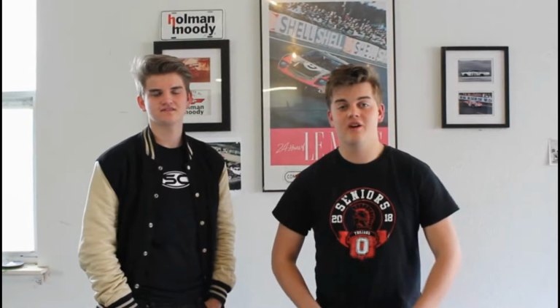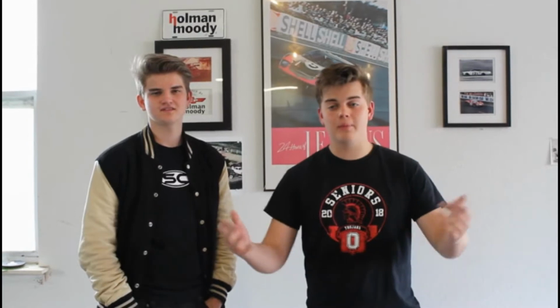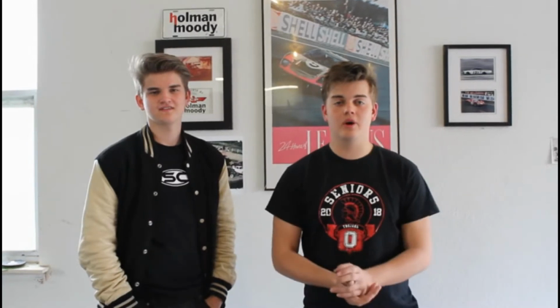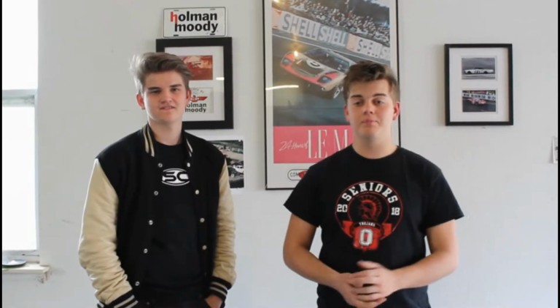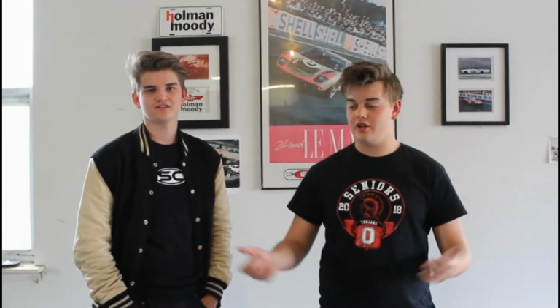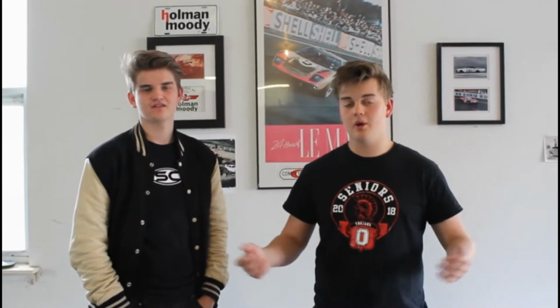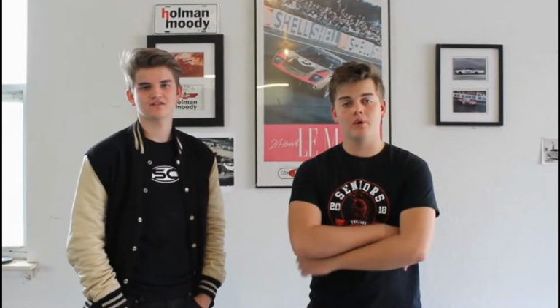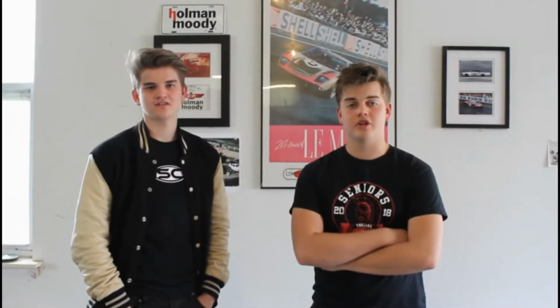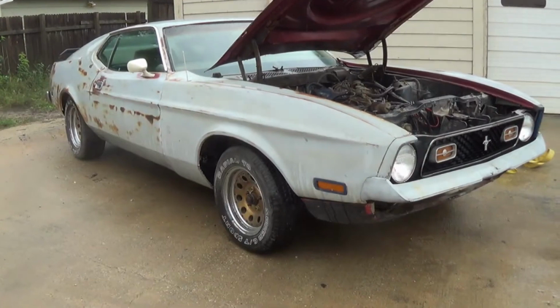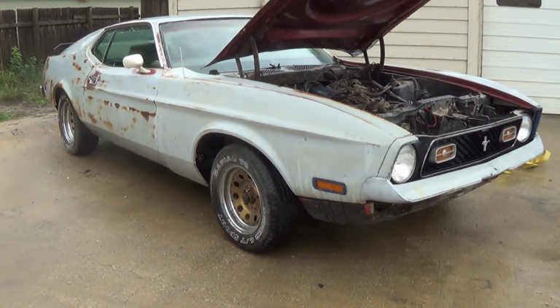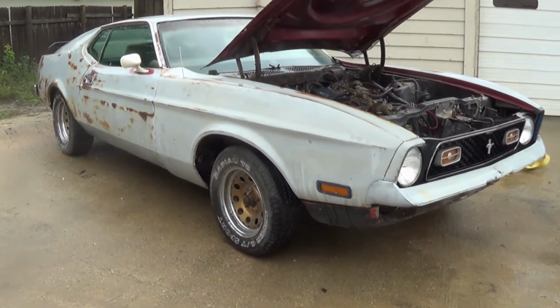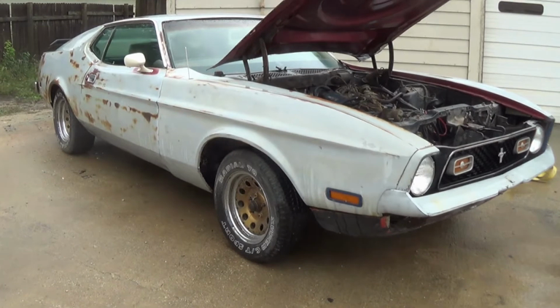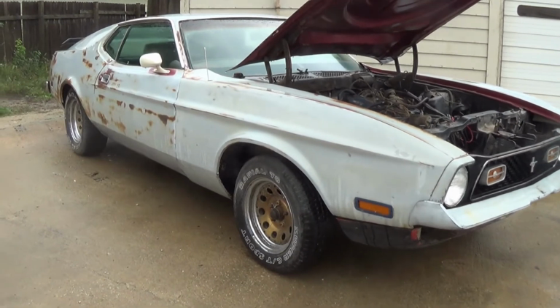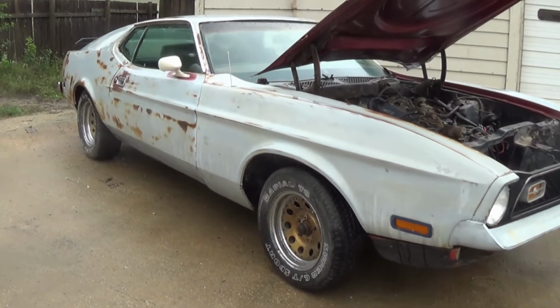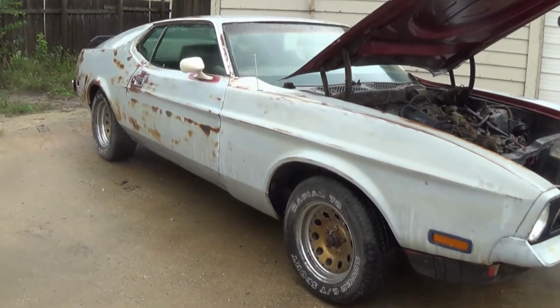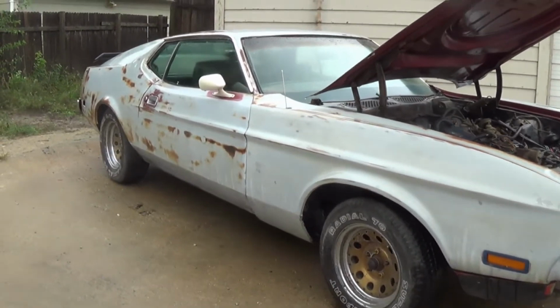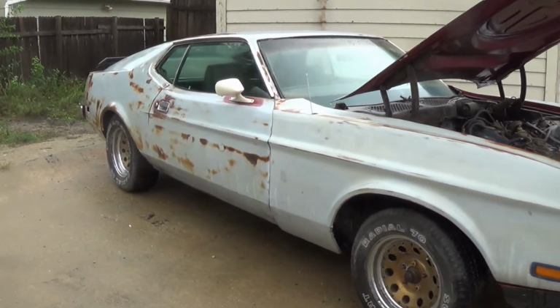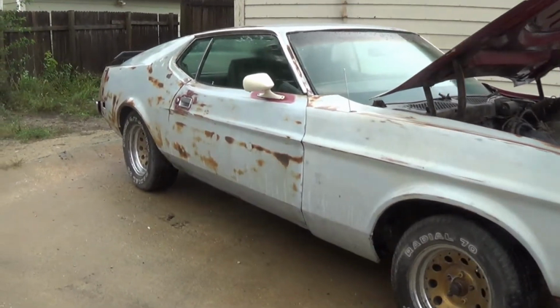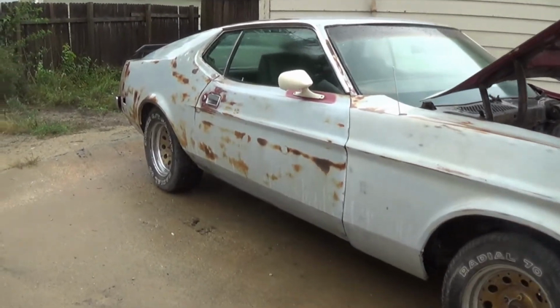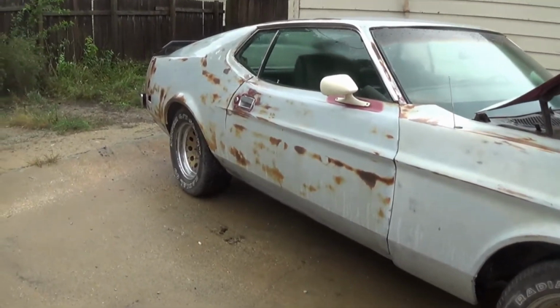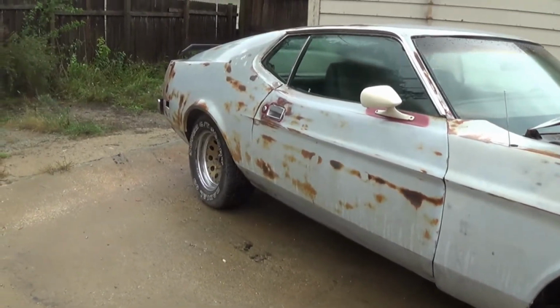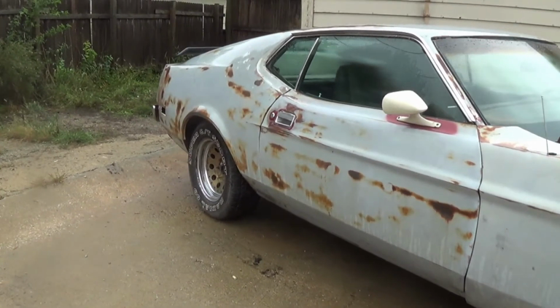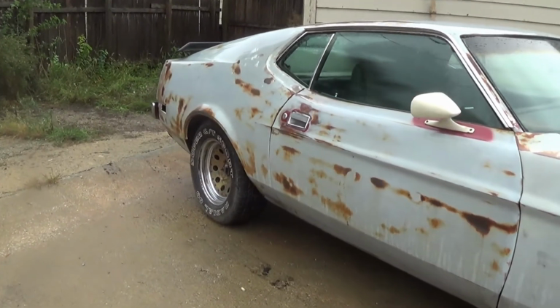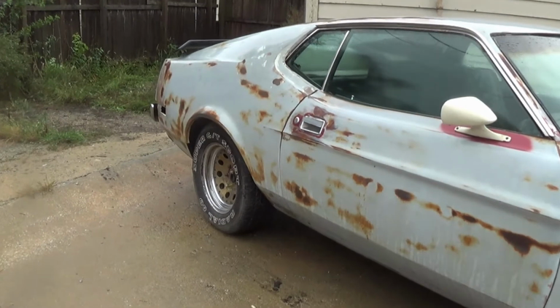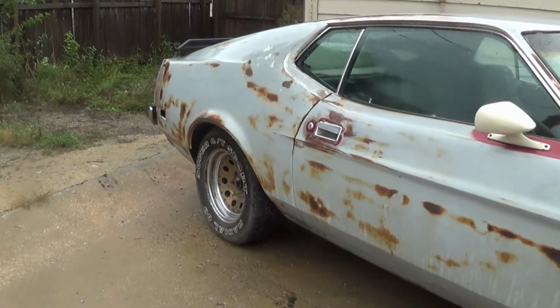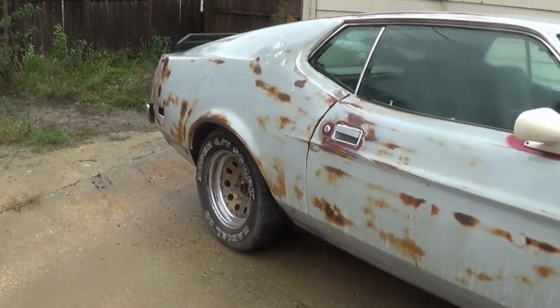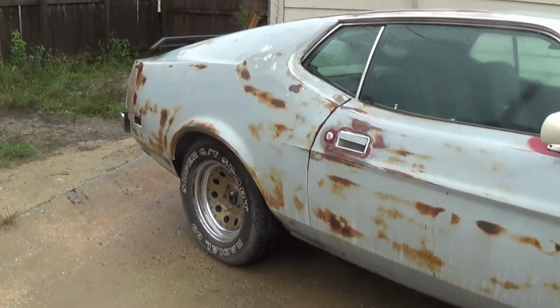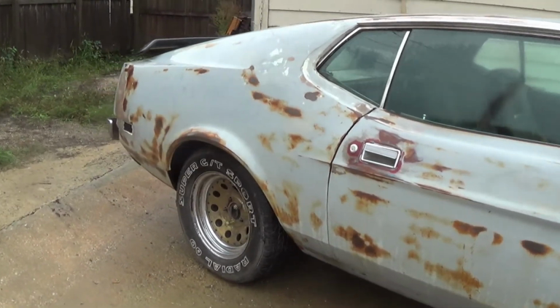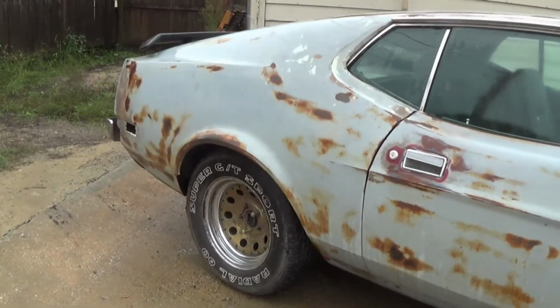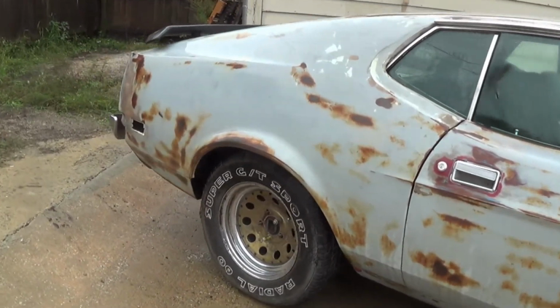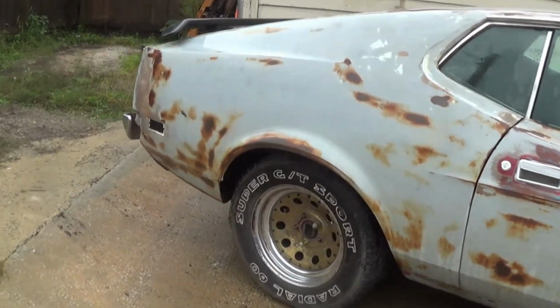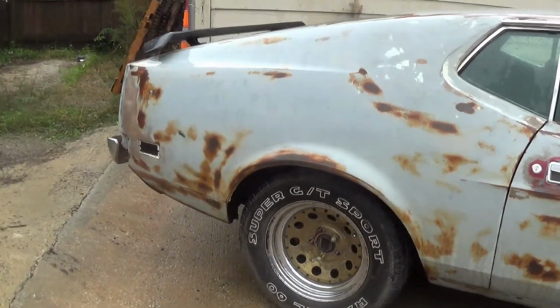Welcome back to an update on the Mach 1 project. Some of you guys have been asking about it lately, and we thought we'd give you a little update on what's been happening. So lately I've been collecting parts. I found some transmissions for sale, and I got a 351 Cleveland I'm going to put in it.